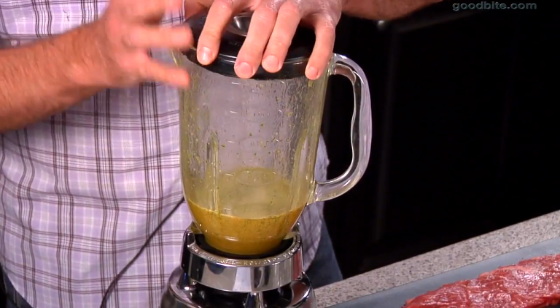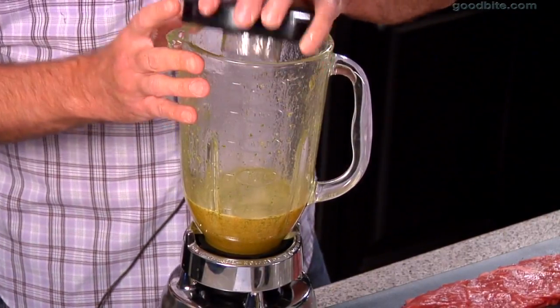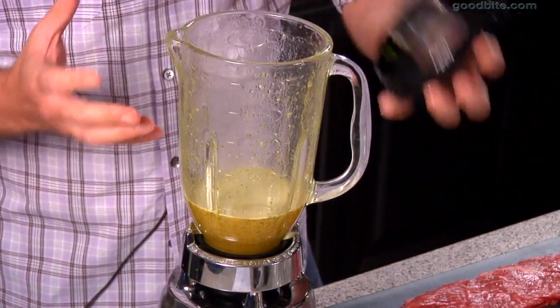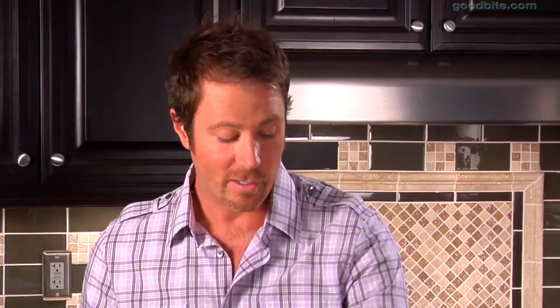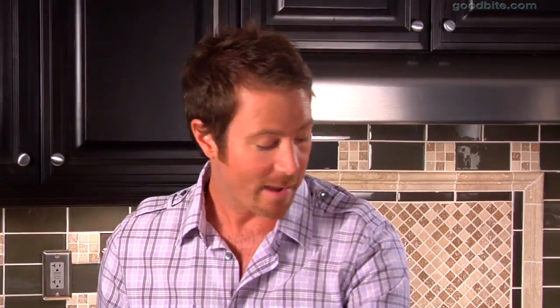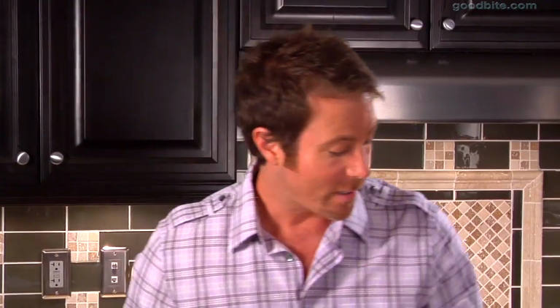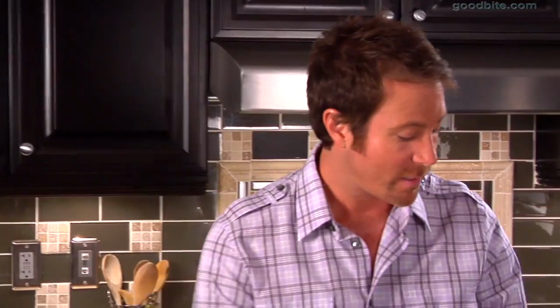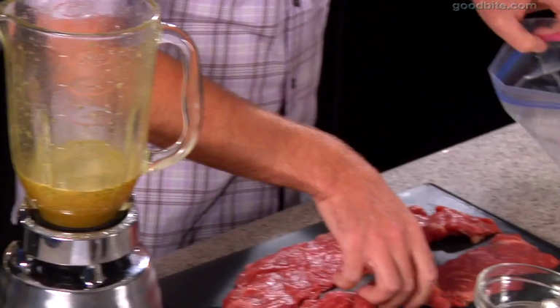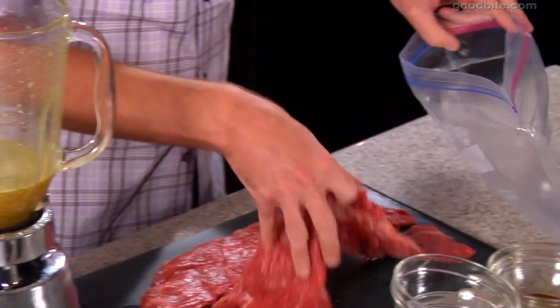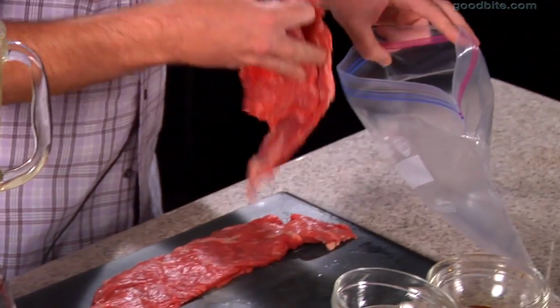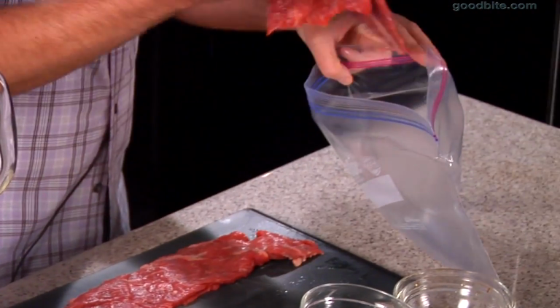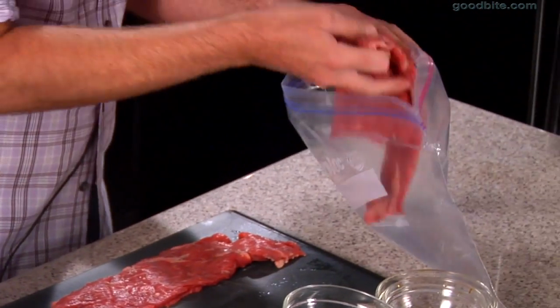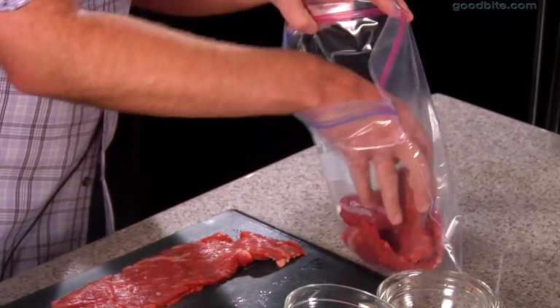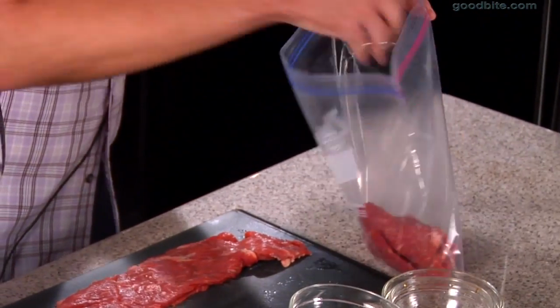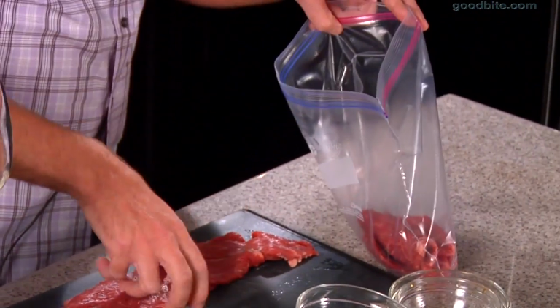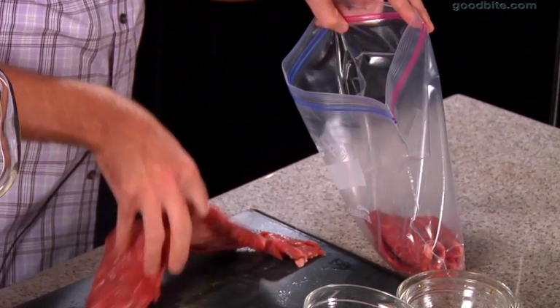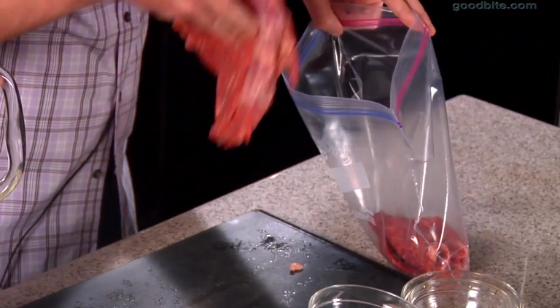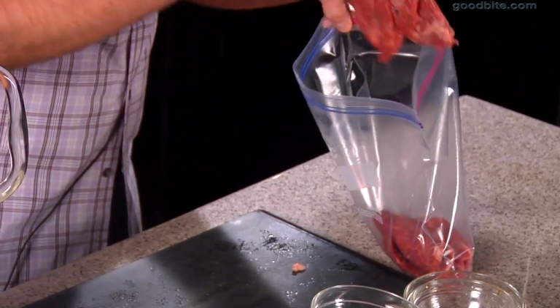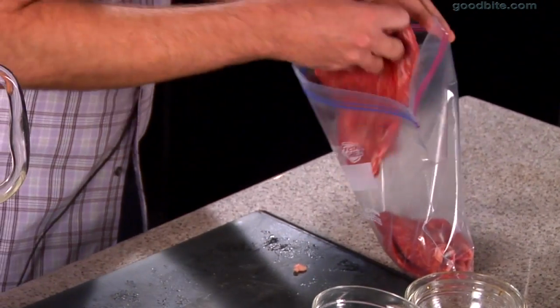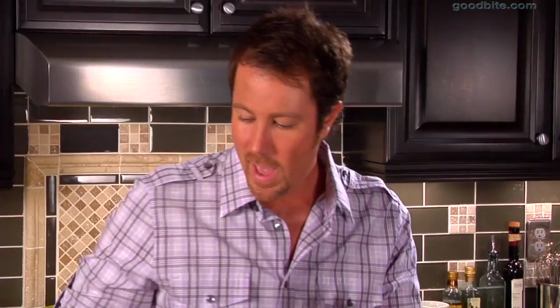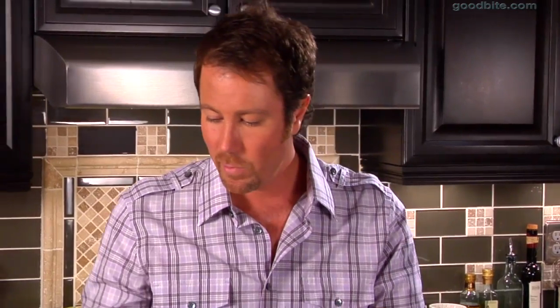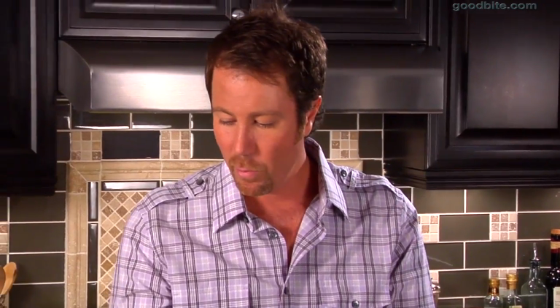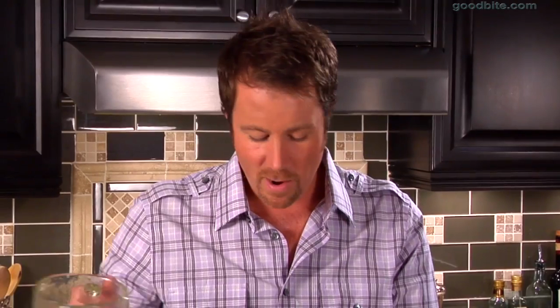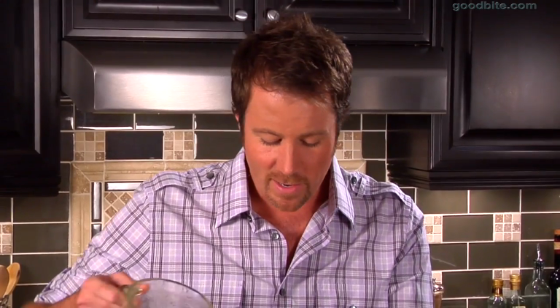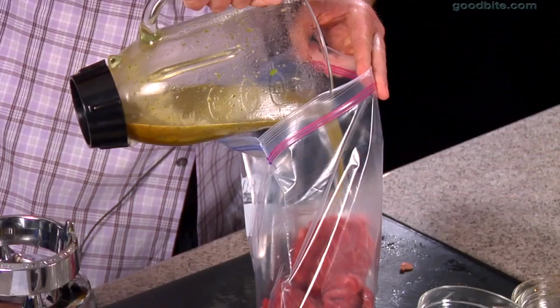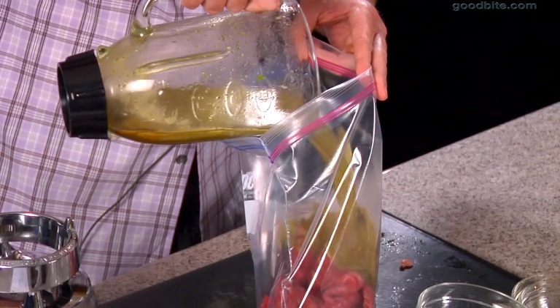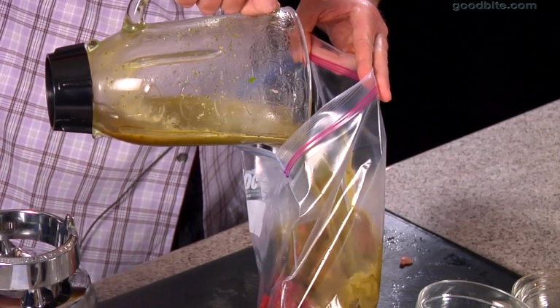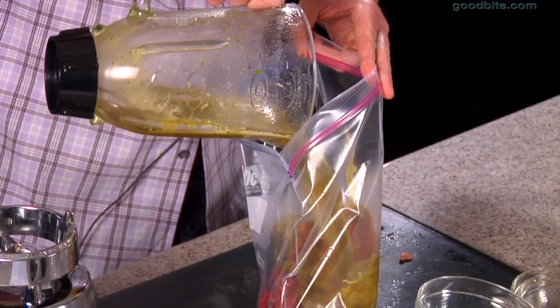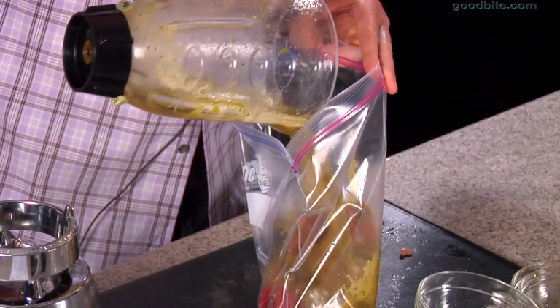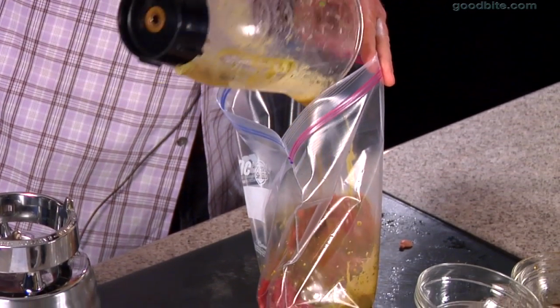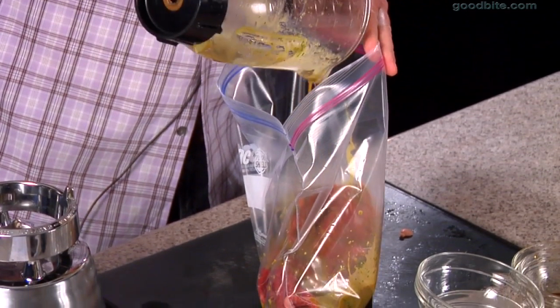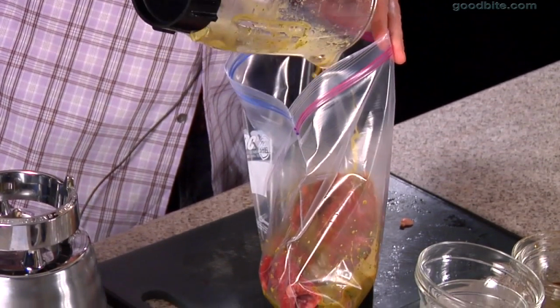So now I'm just going to take my skirt steak and put it into a Ziploc freezer bag. This is one of my favorite ways to marinate any kind of meat. We're going to pour the marinade in, and you want to let this sit for a minimum of four hours.